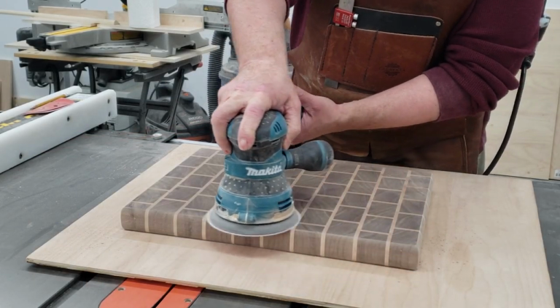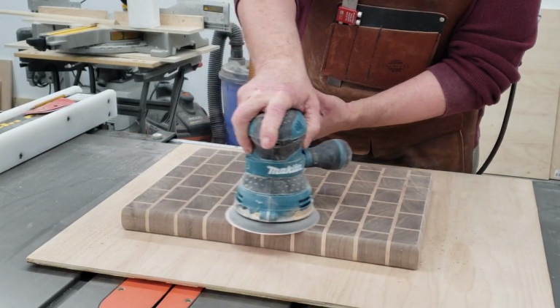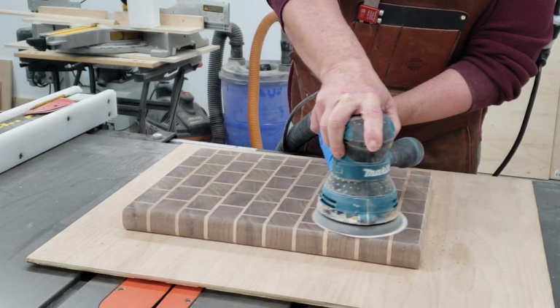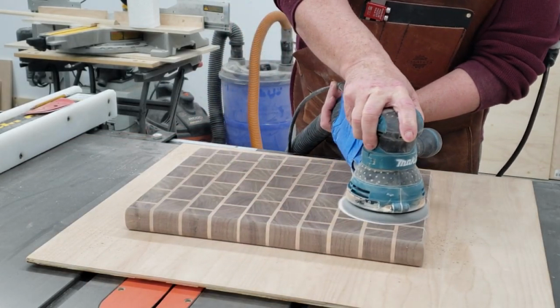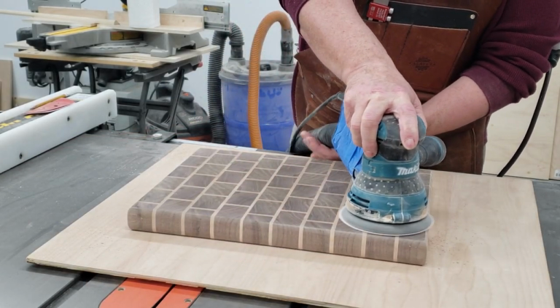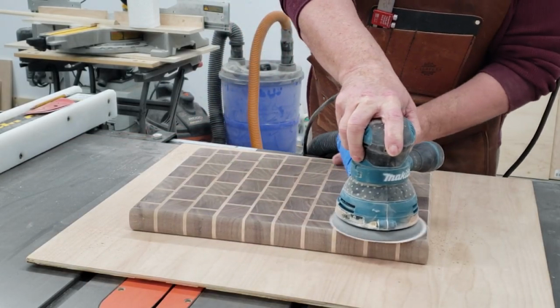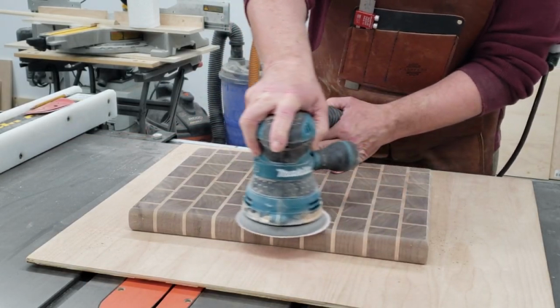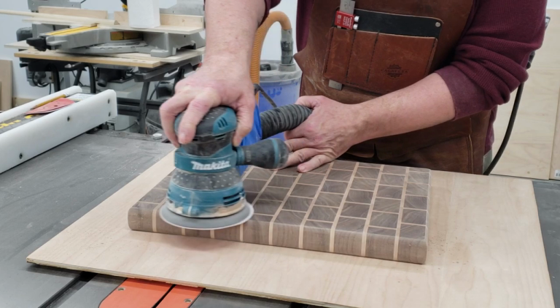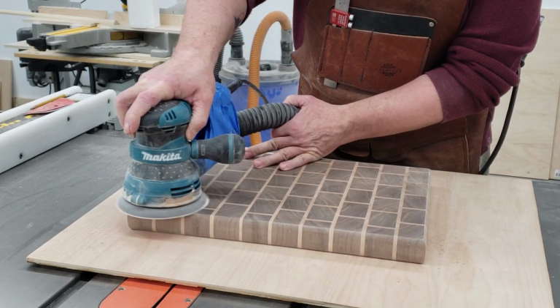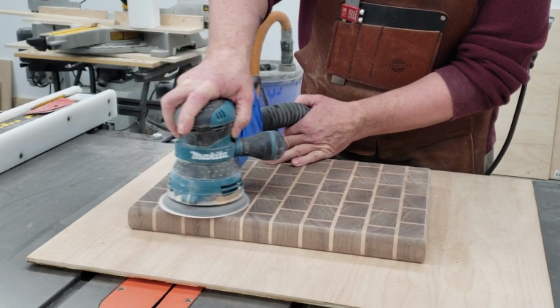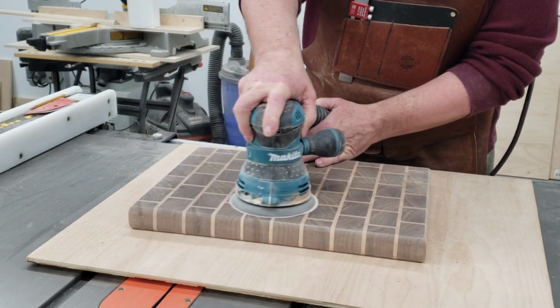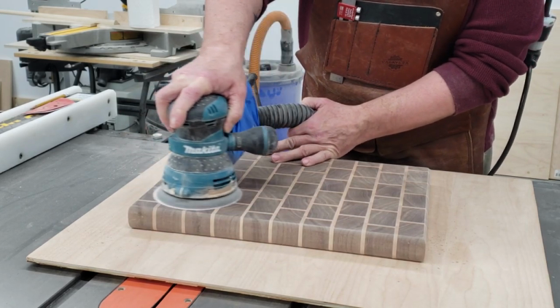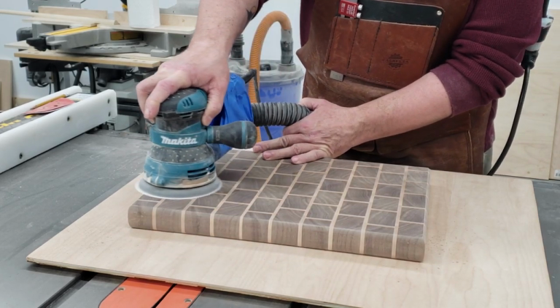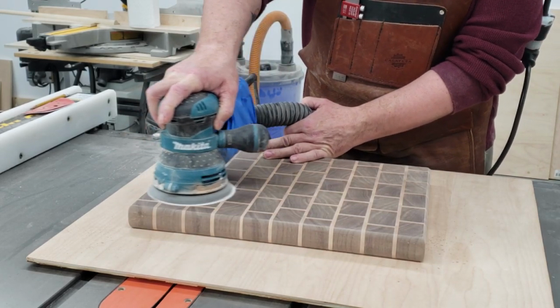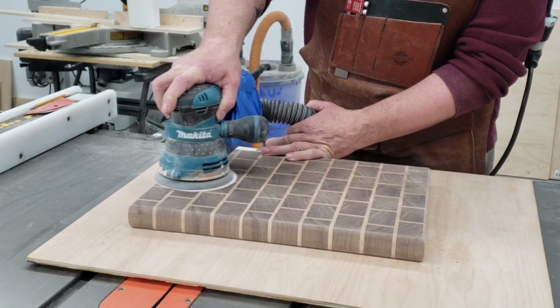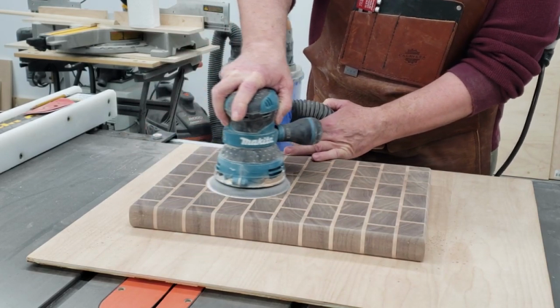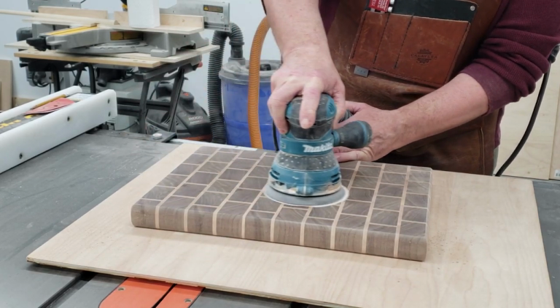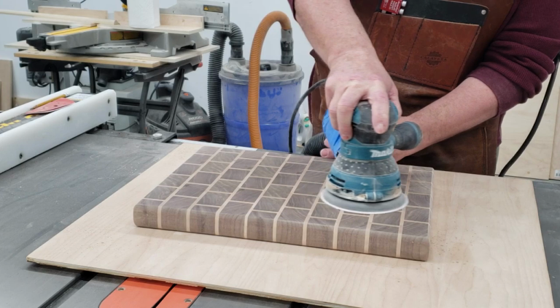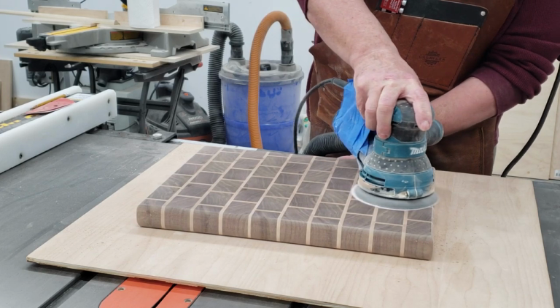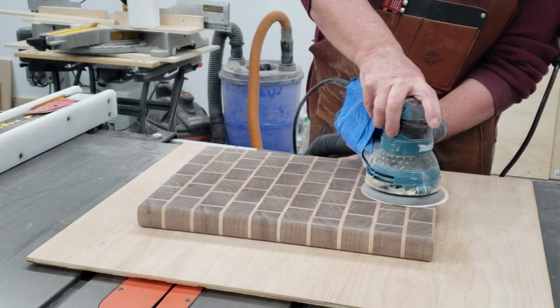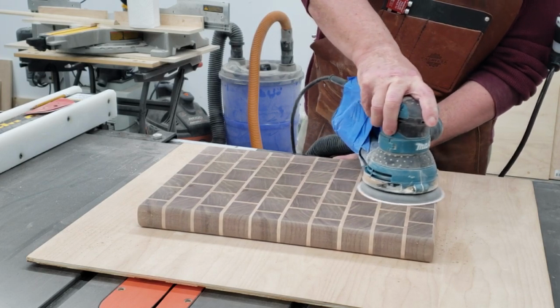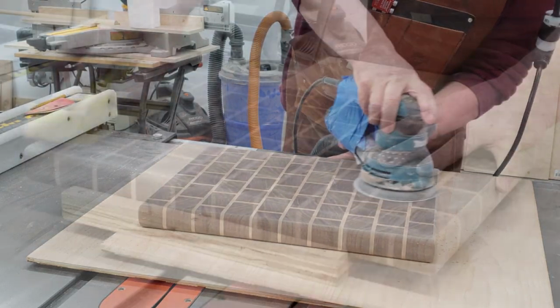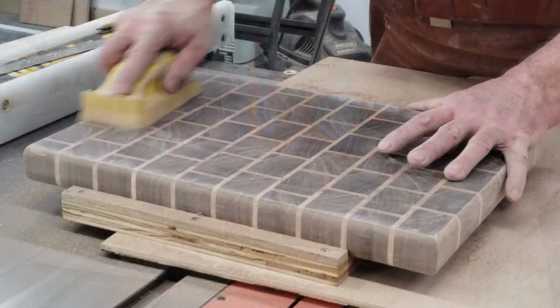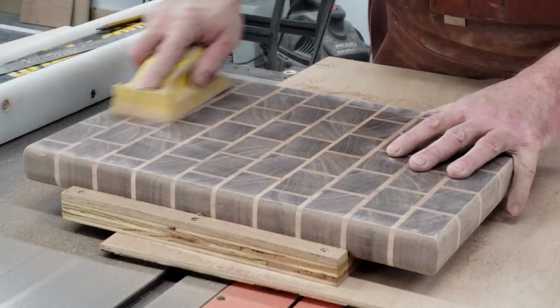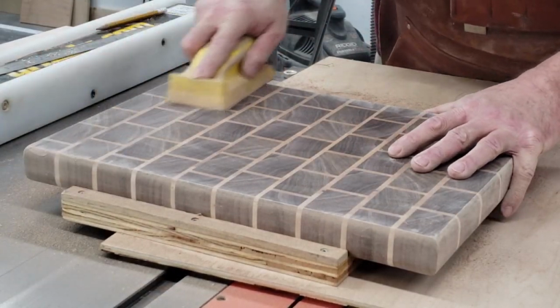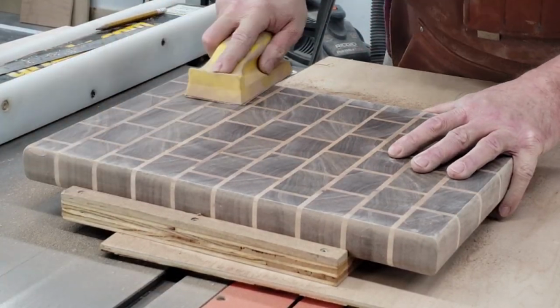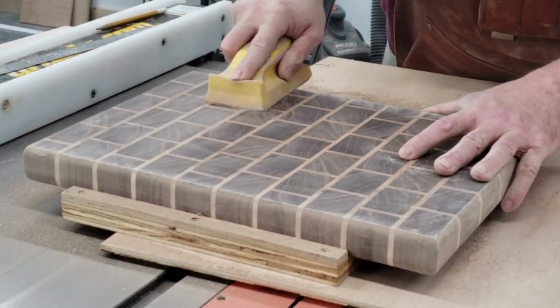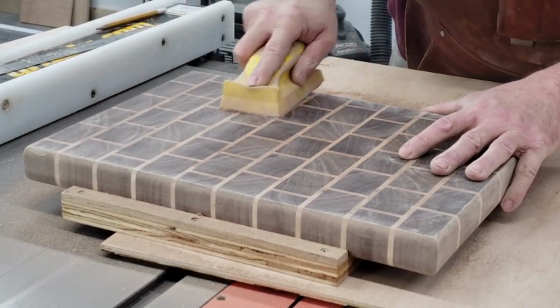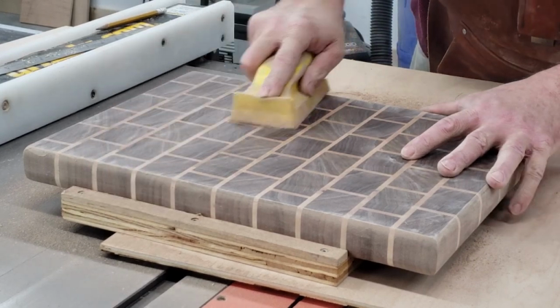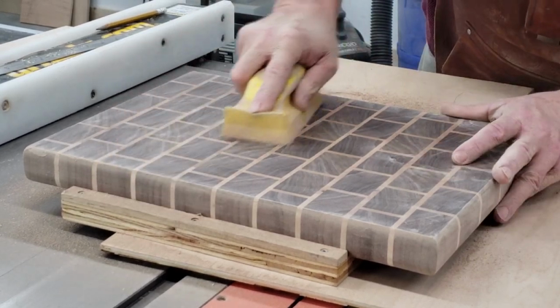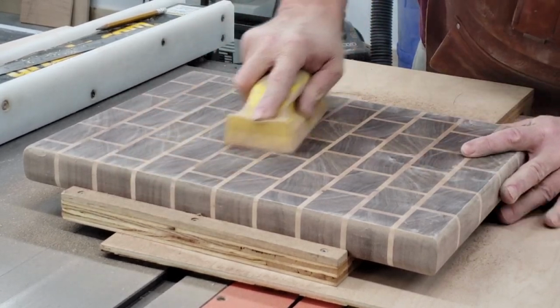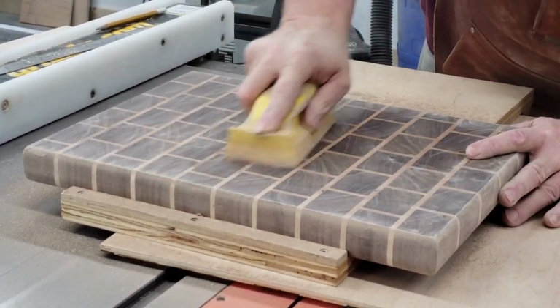Then I just did a random orbit sander through the grits: 80, 150, 220. Once done with the 220, I went with a hand sander and hit the boards with 400 grit.